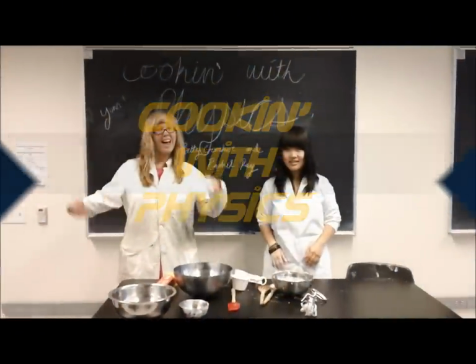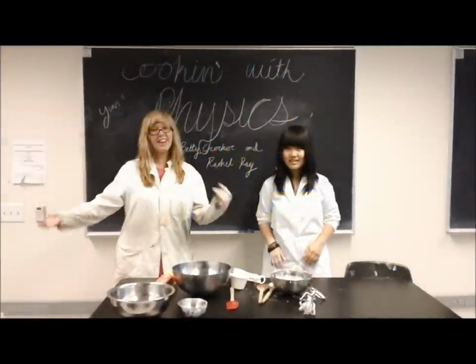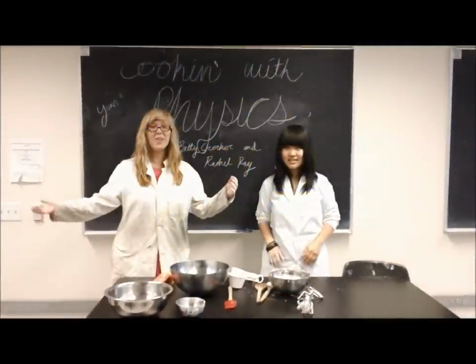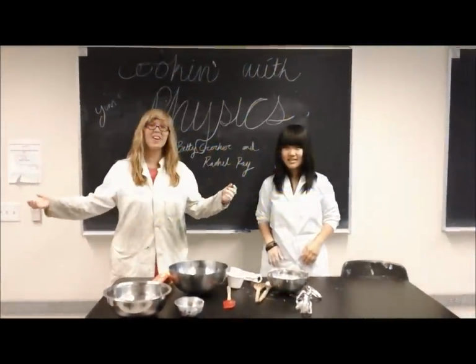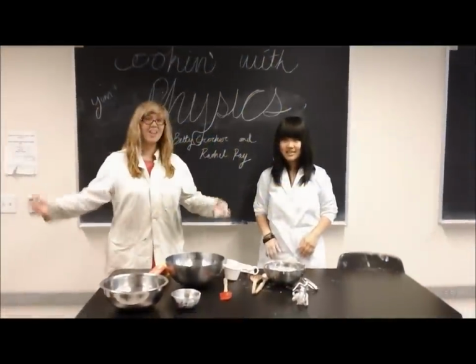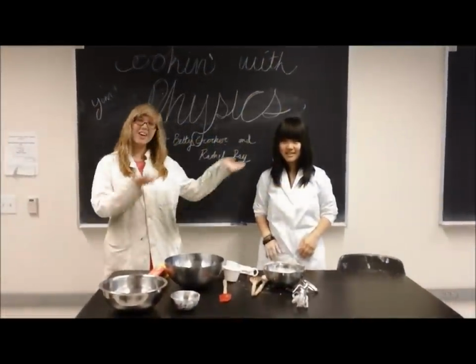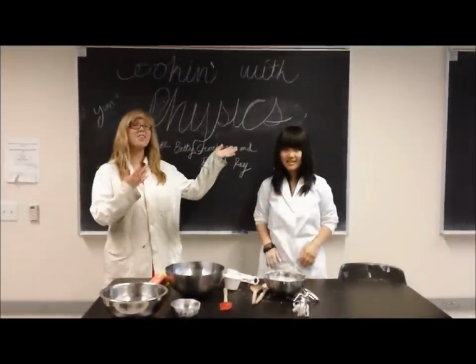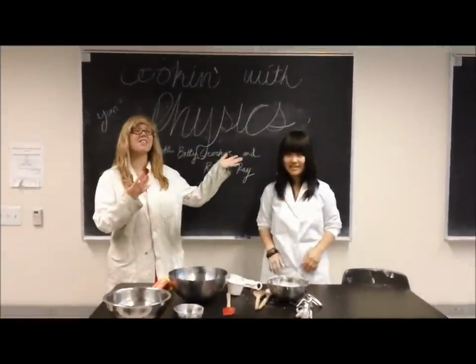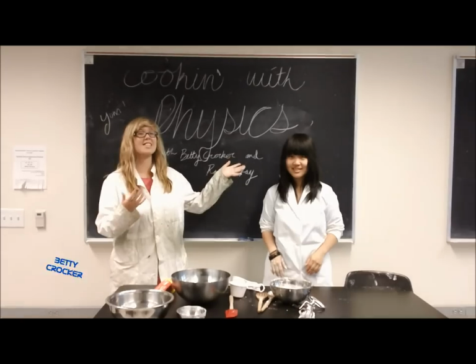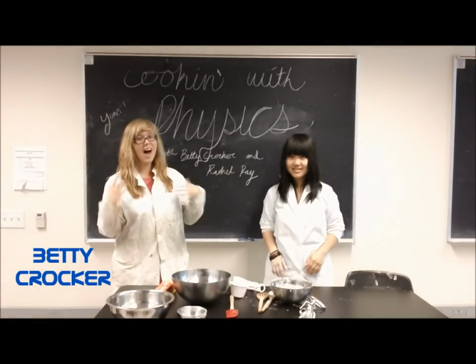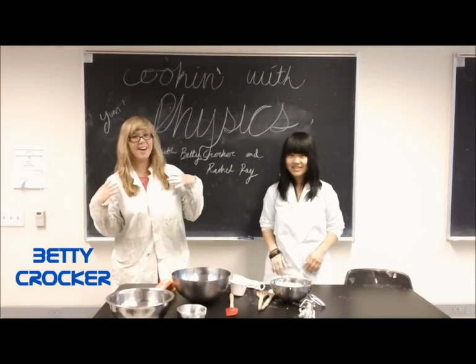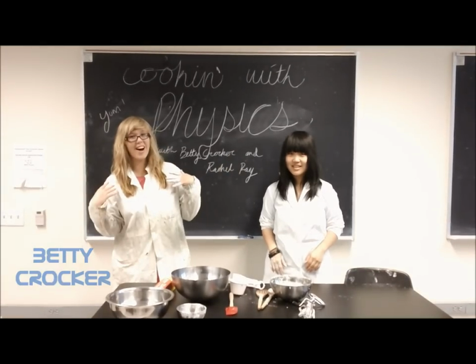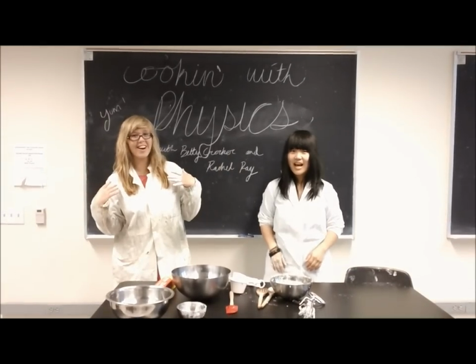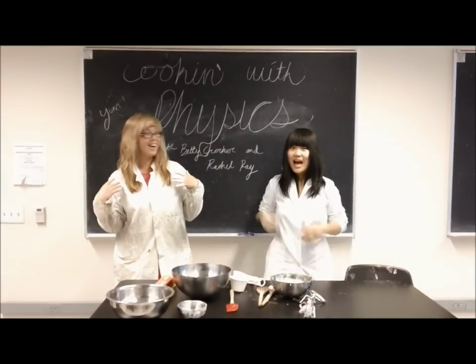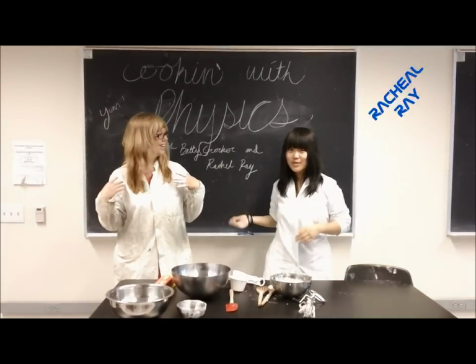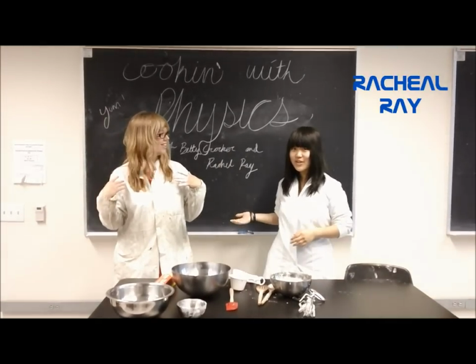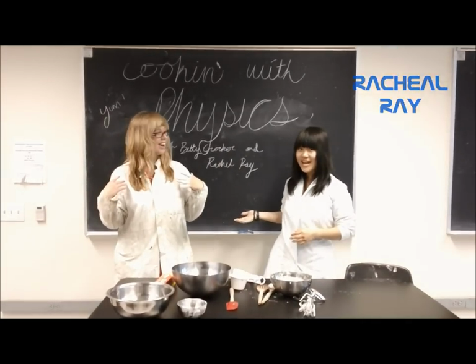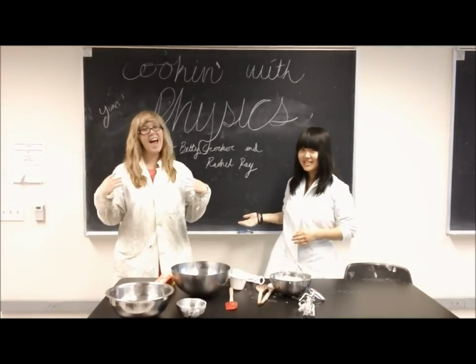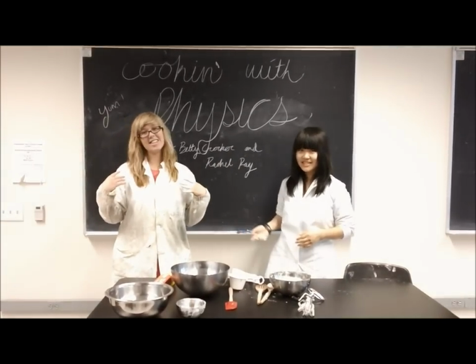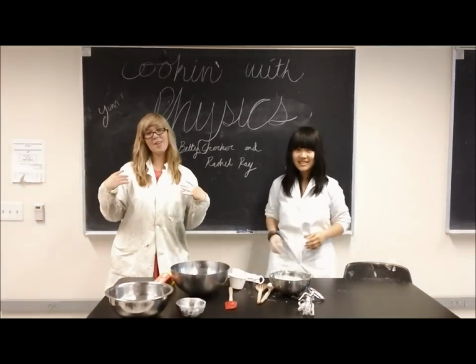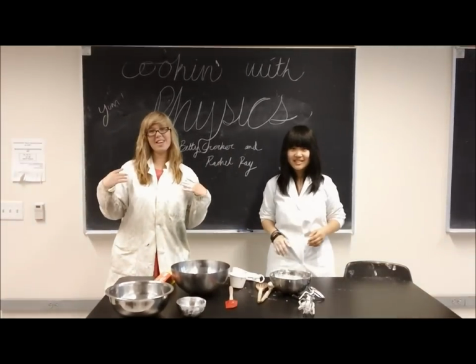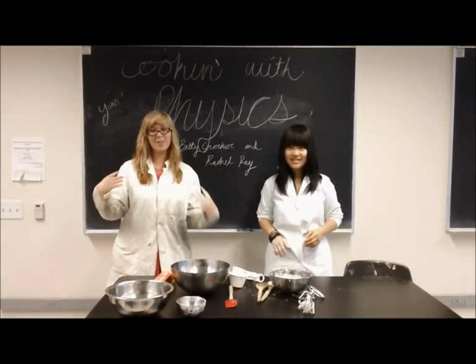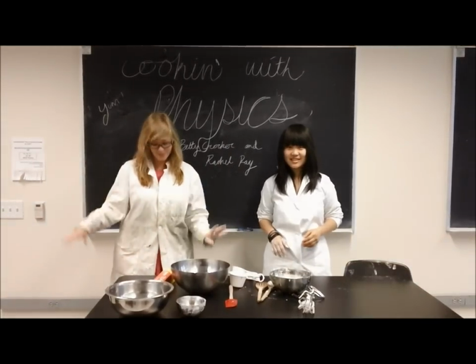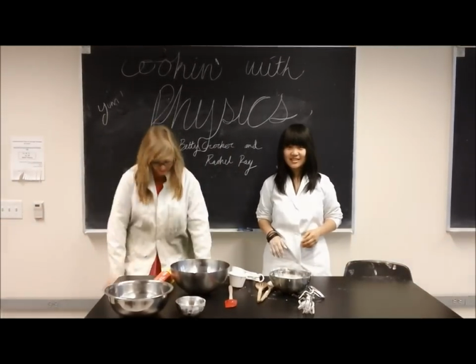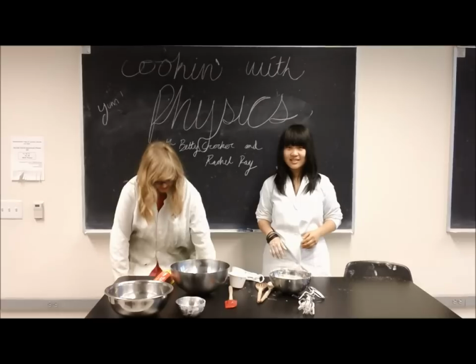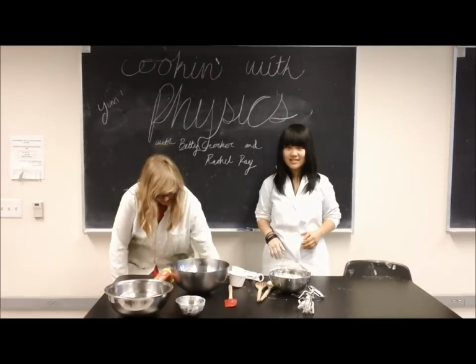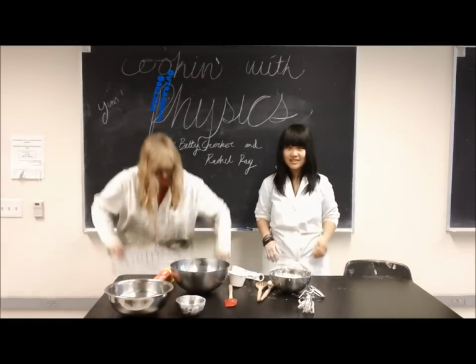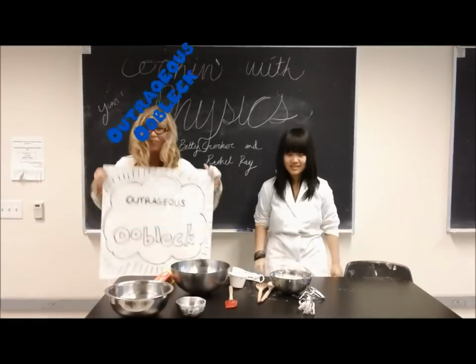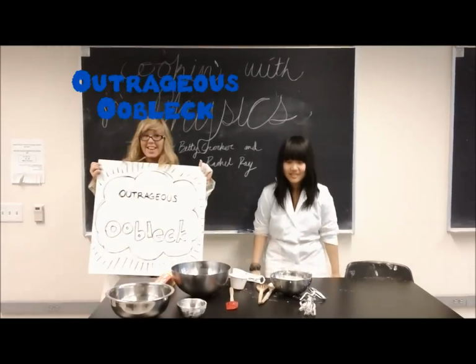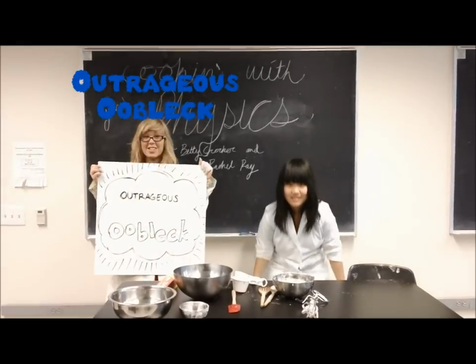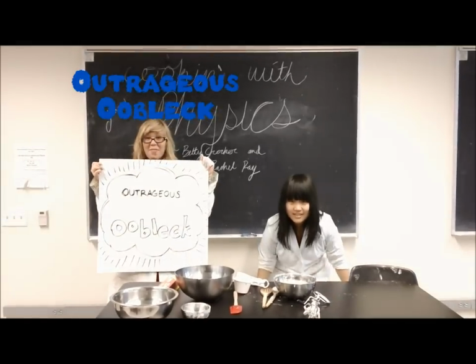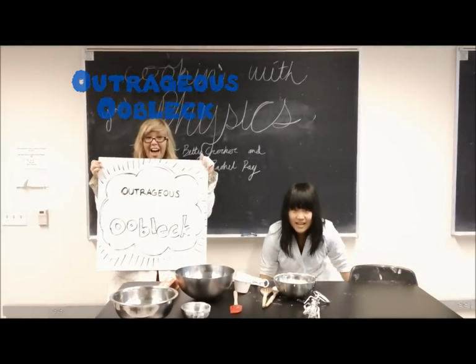Hello and welcome to Cooking with Physics. I'm Betty Crocker. I'm Mr. Ray. And today we'll be exploring the wondrous world of outrageous Oobleck.